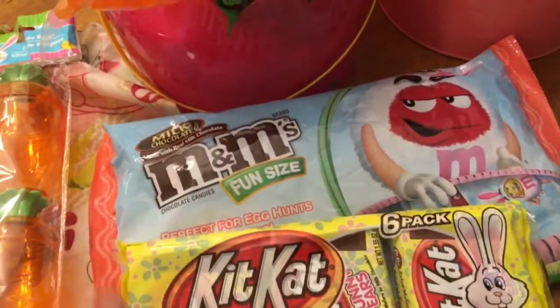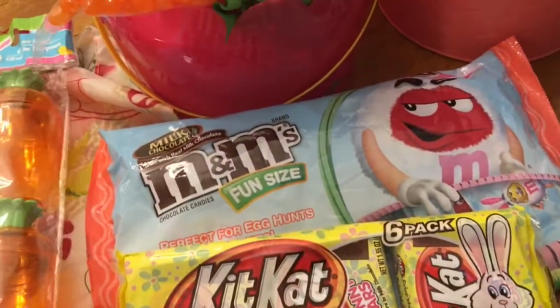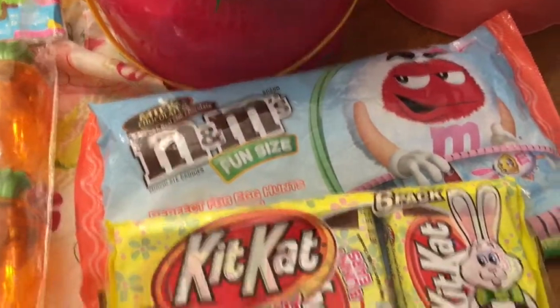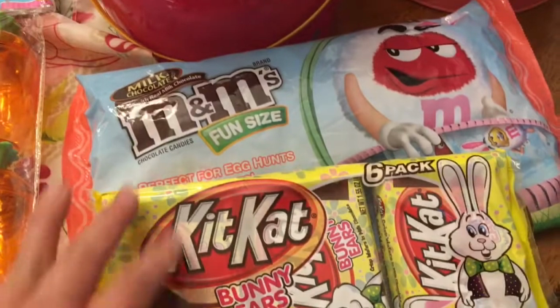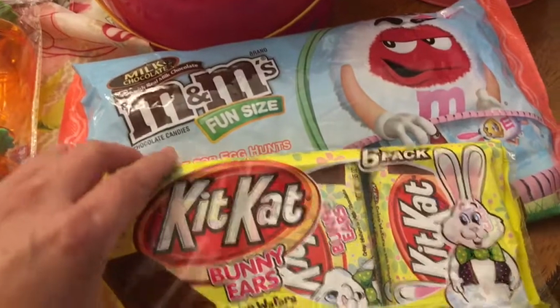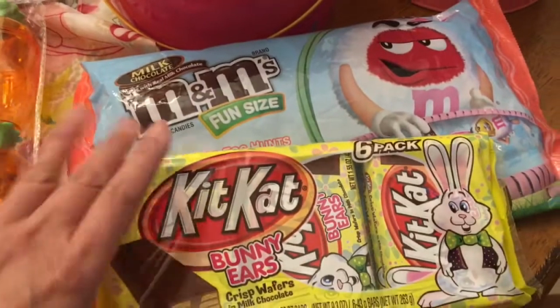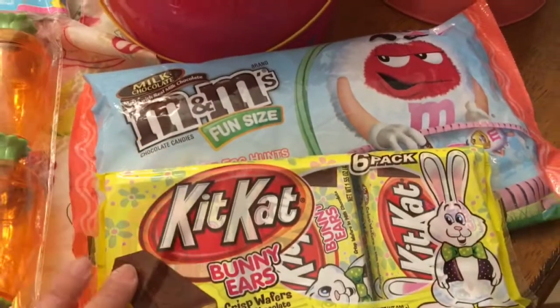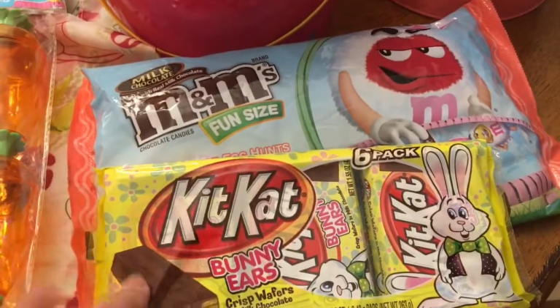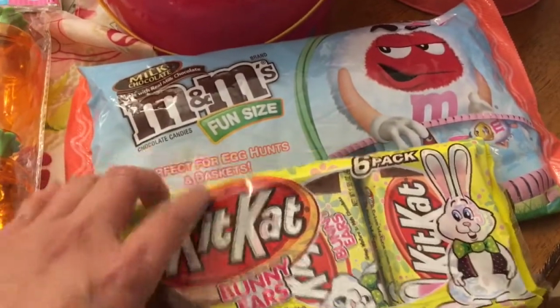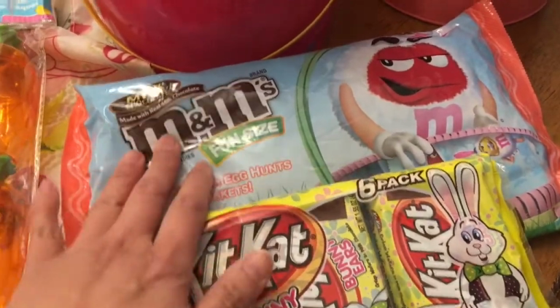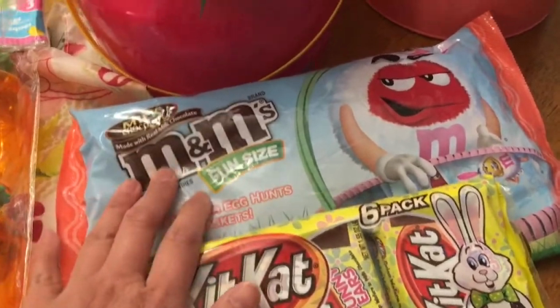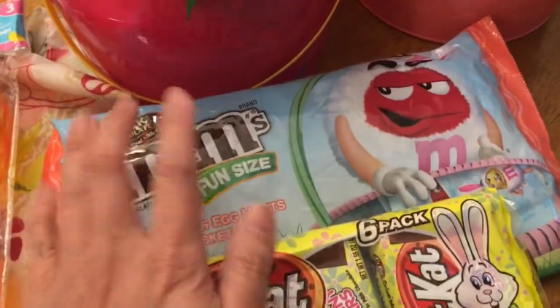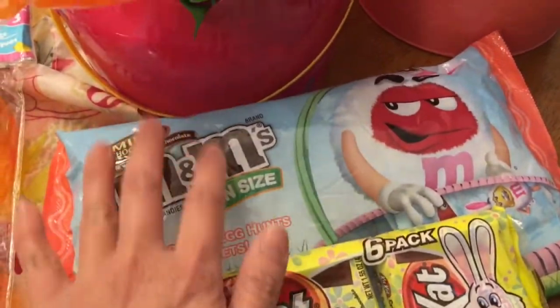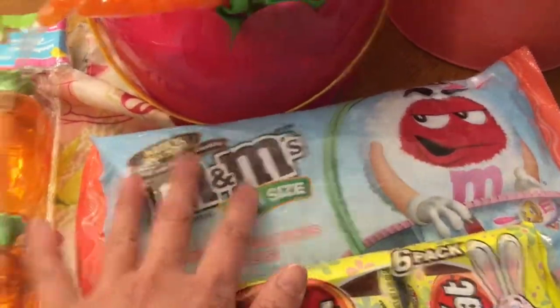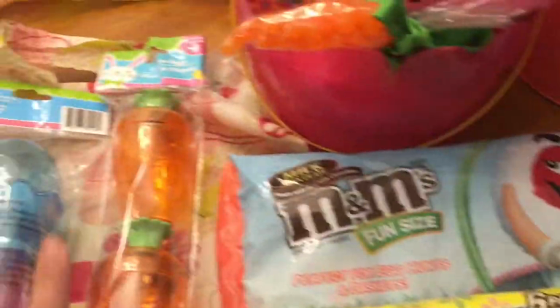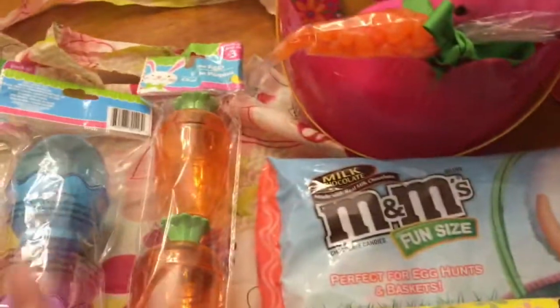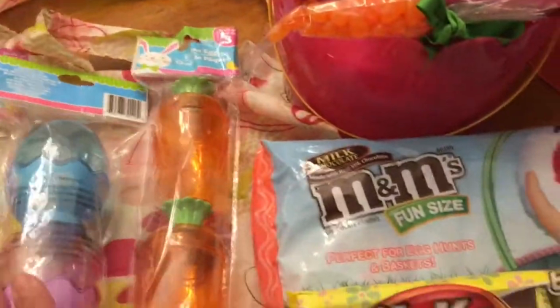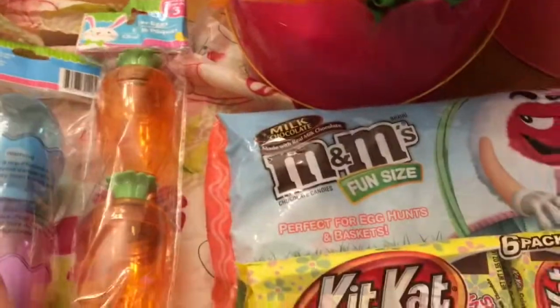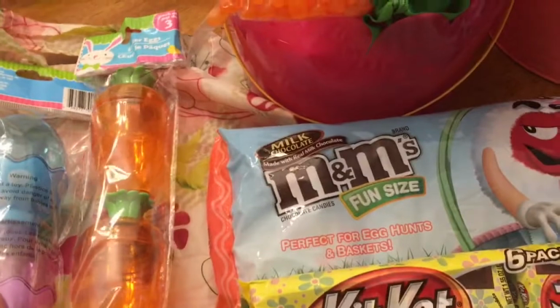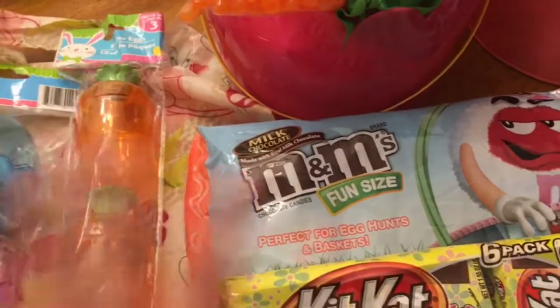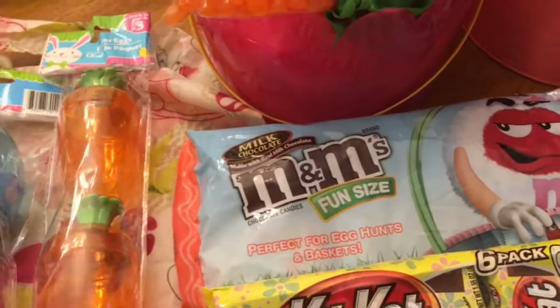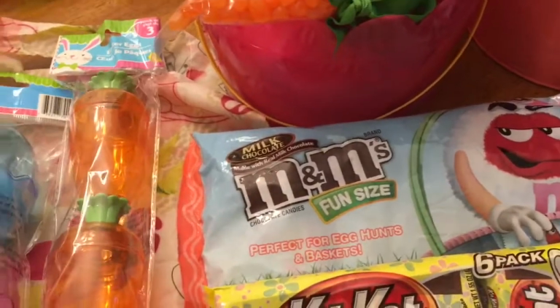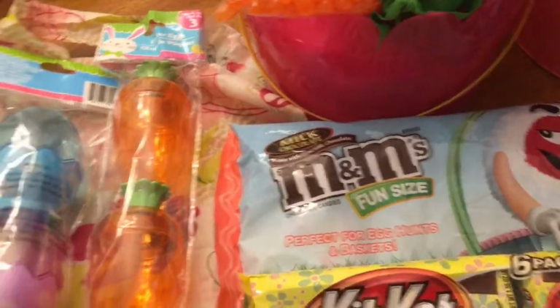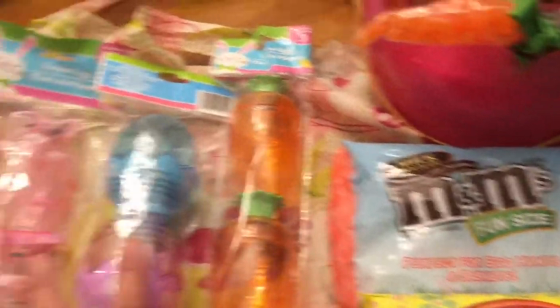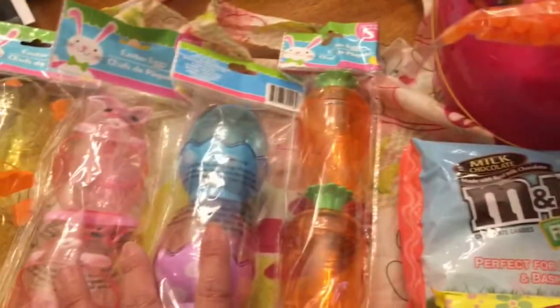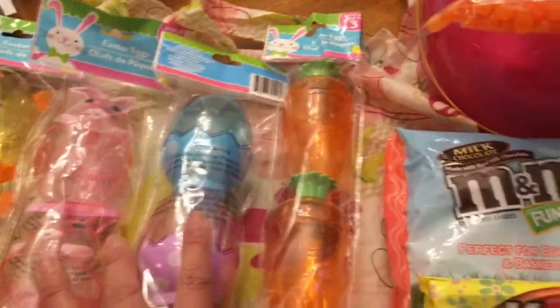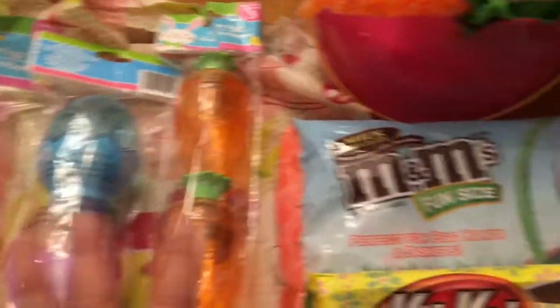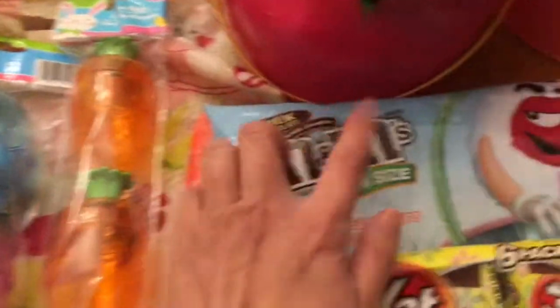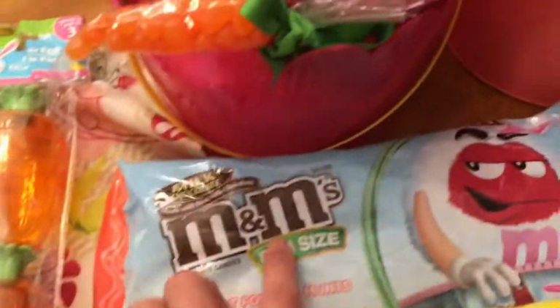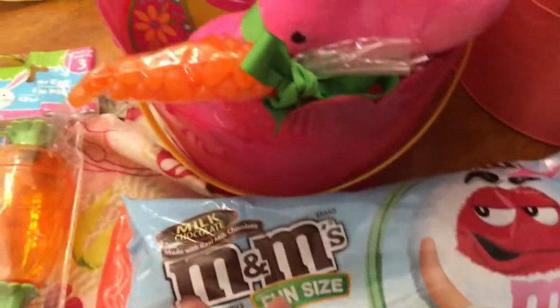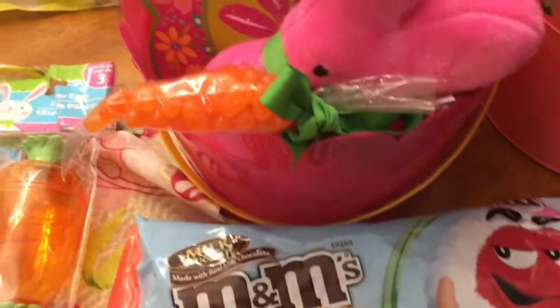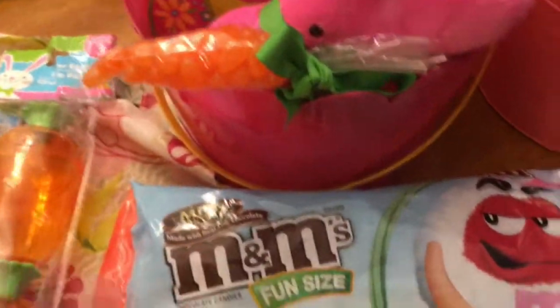That's the Target we have here. It's the Kit Kat and the M&Ms. I'm going to put these in here so I don't have to wash them. Usually I wash all the eggs but I figured I got this — it saves me time.